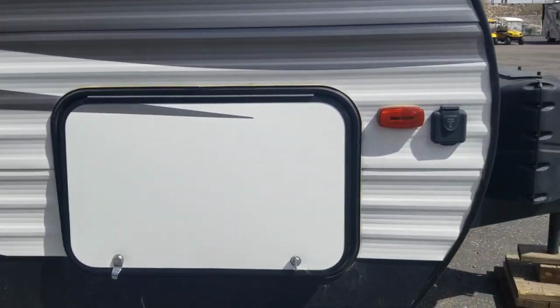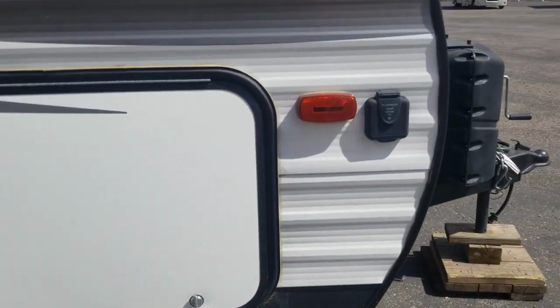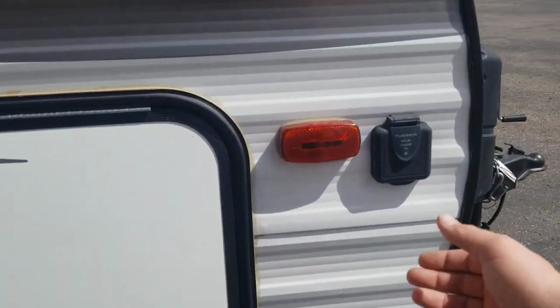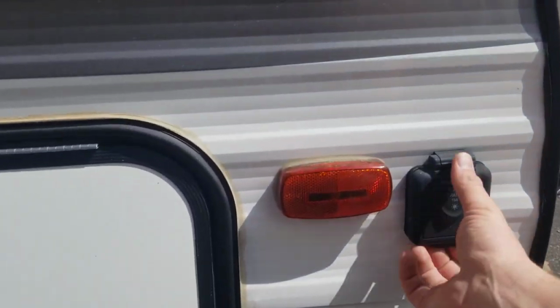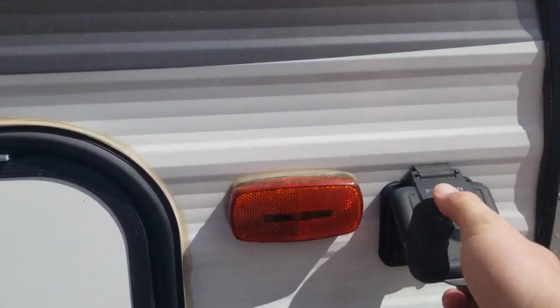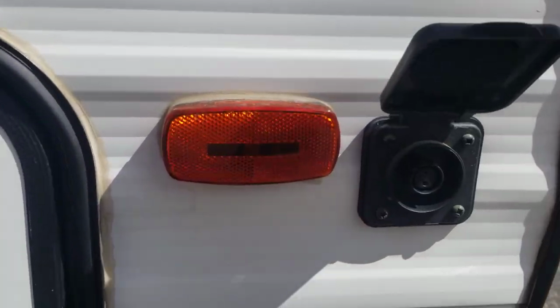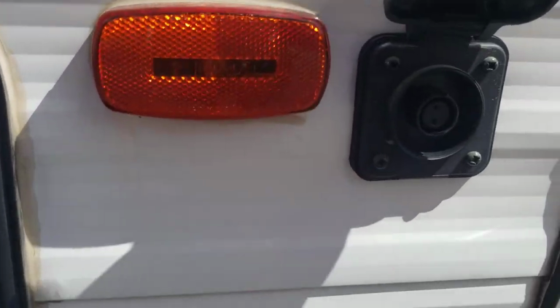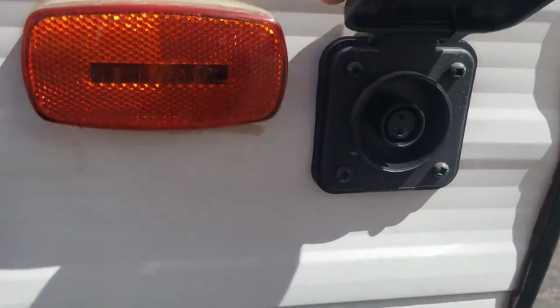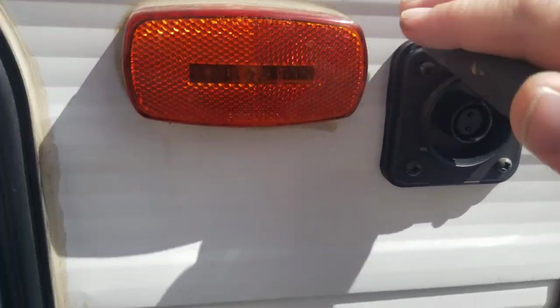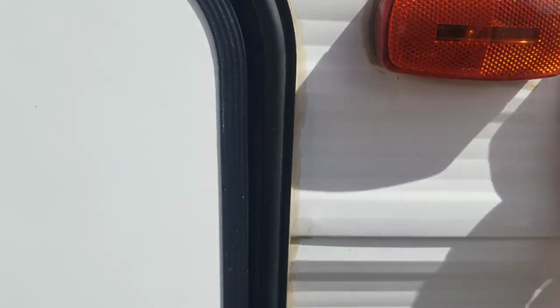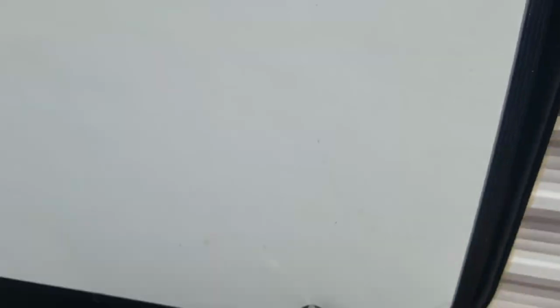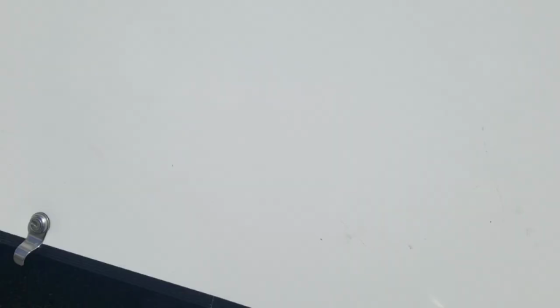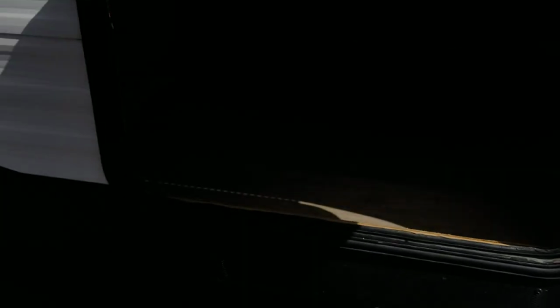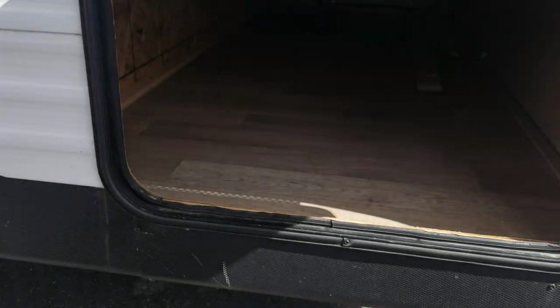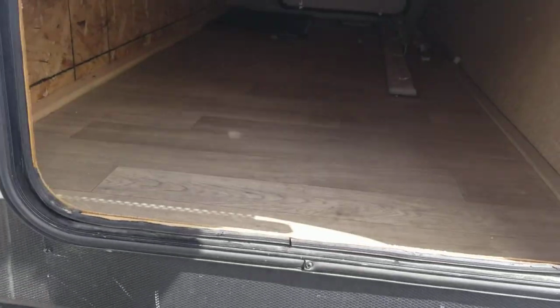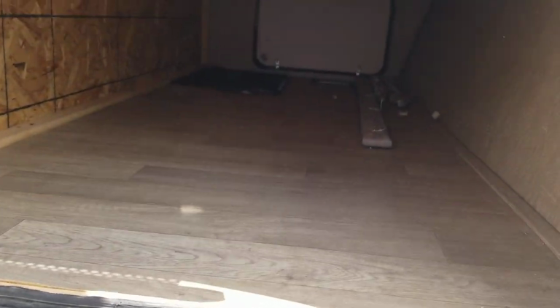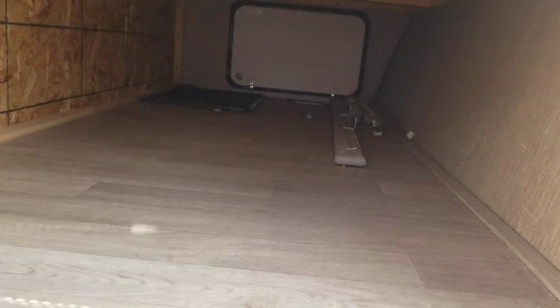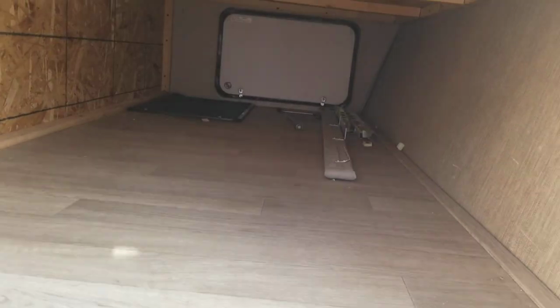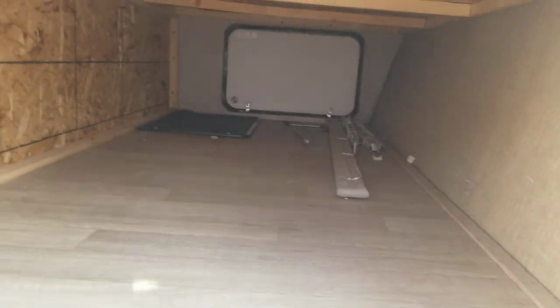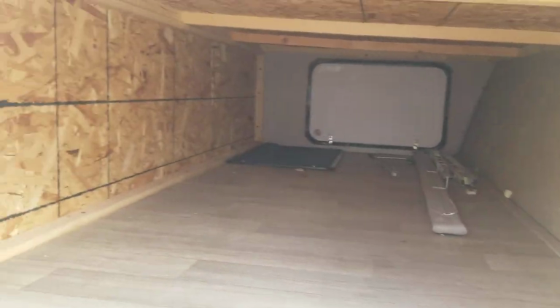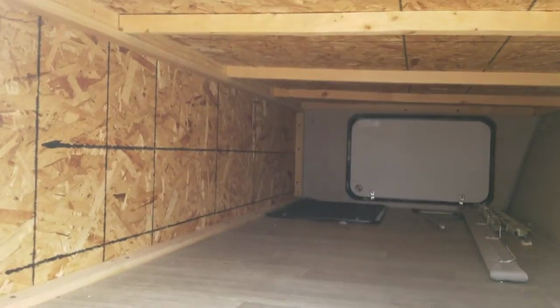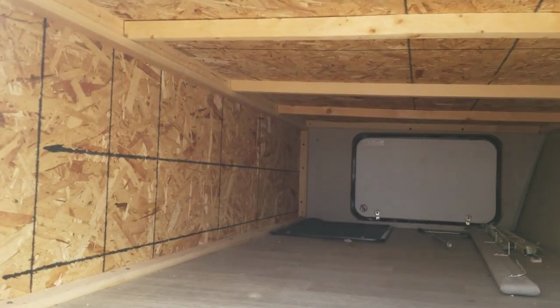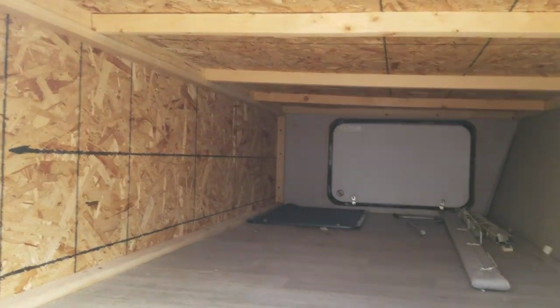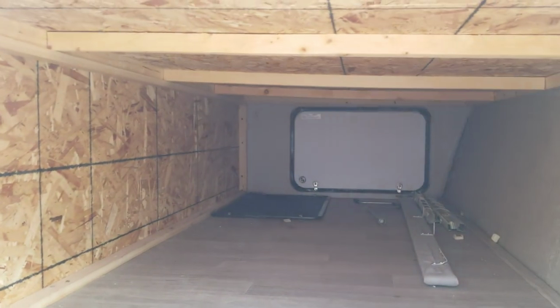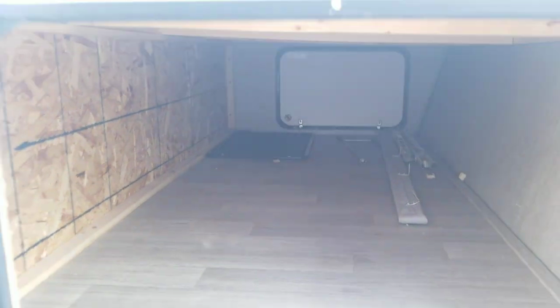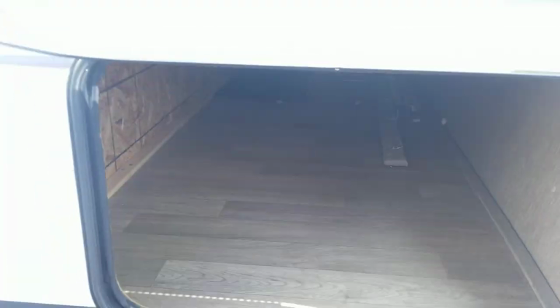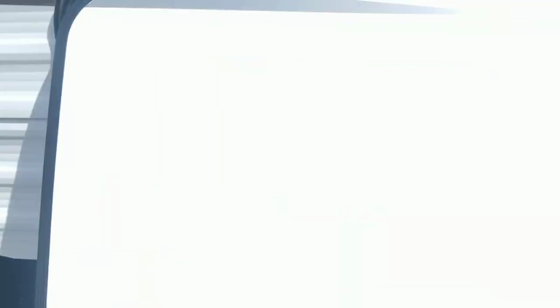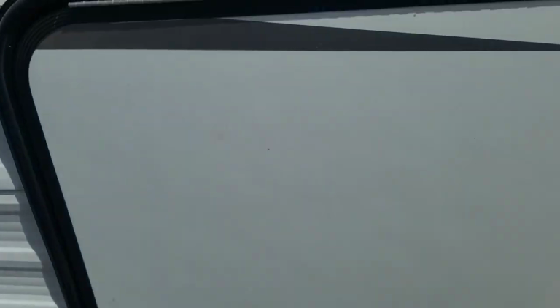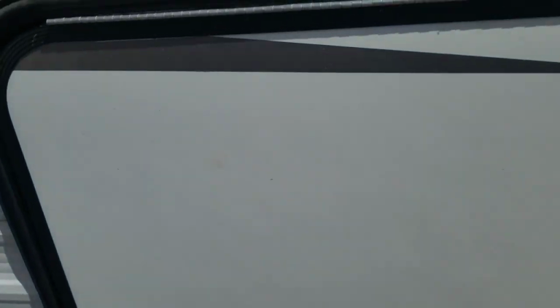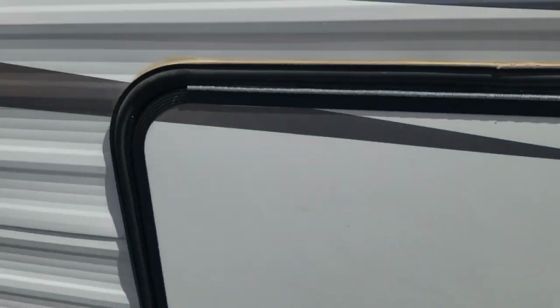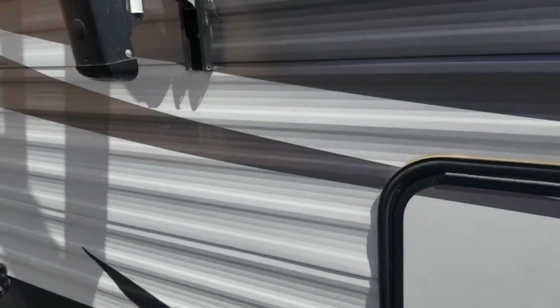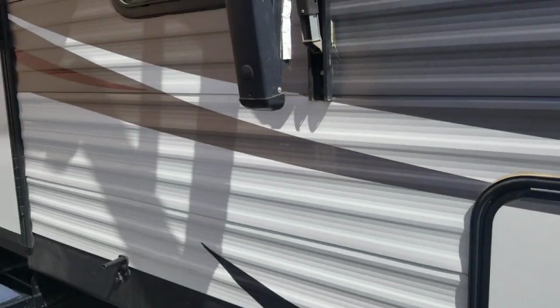First off, you do have a nice exterior solar connection here, so you could plug in a panel if you're staying at a lake and need some extra power. You can see your nice big under-area storage — front storage compartment.